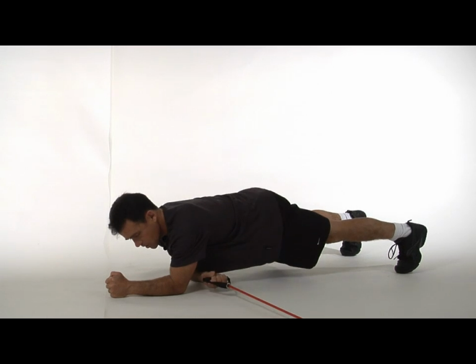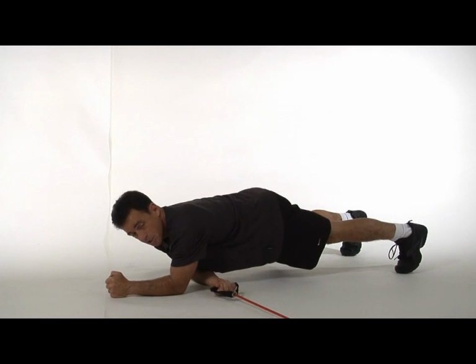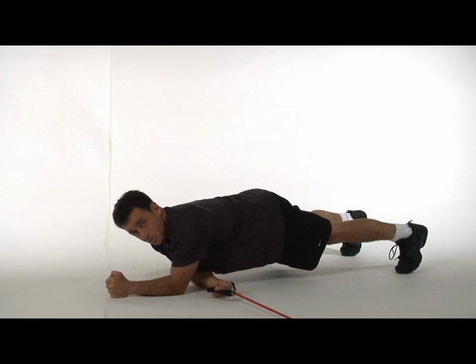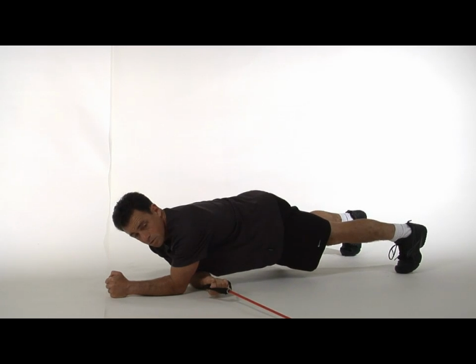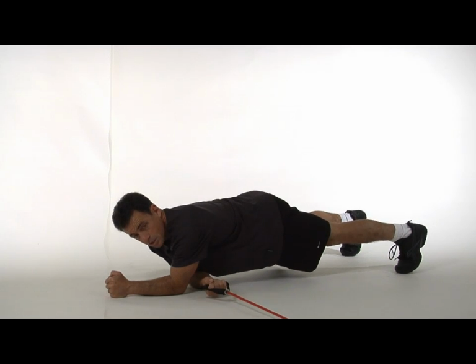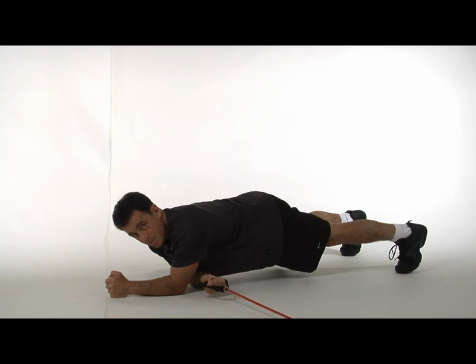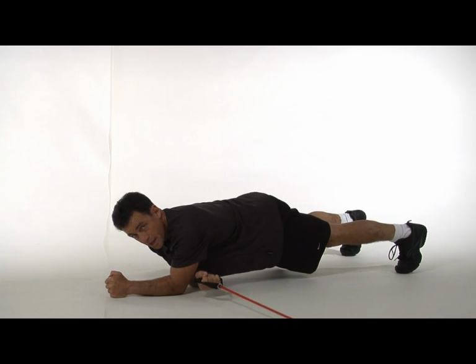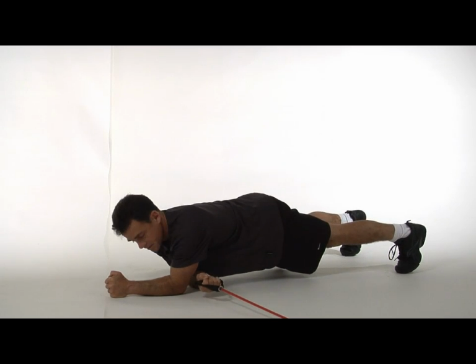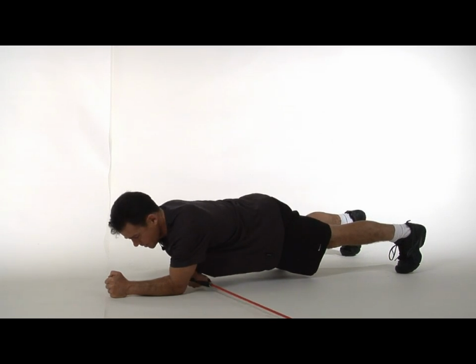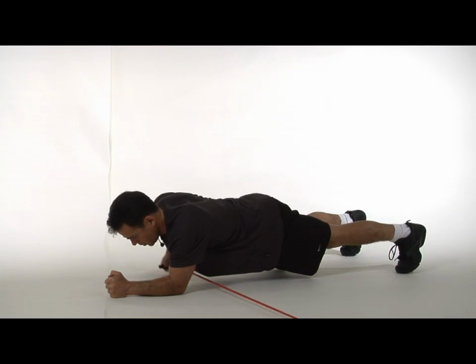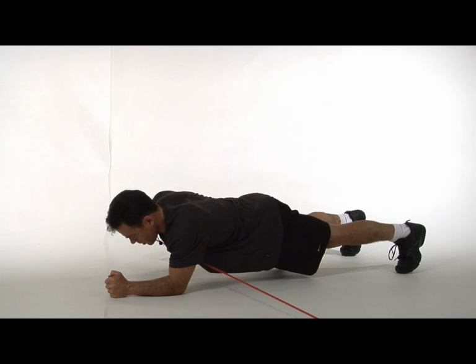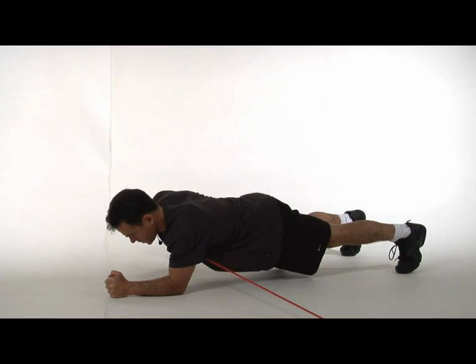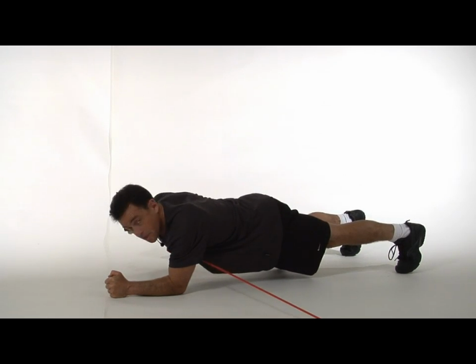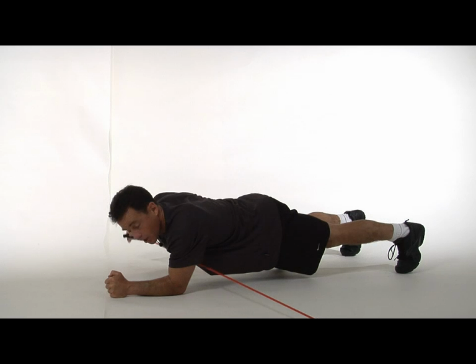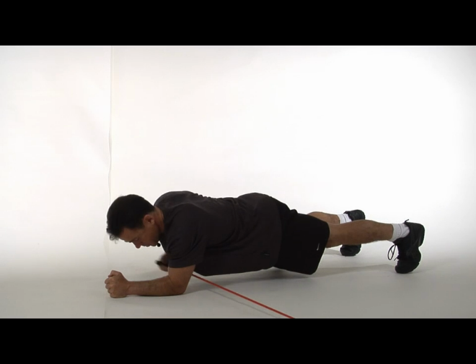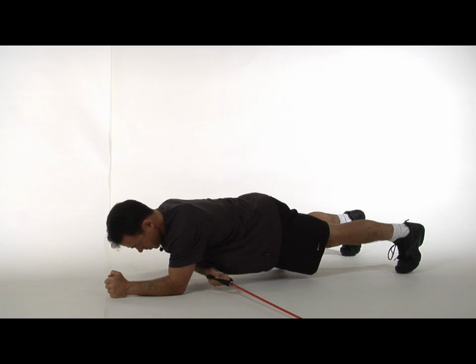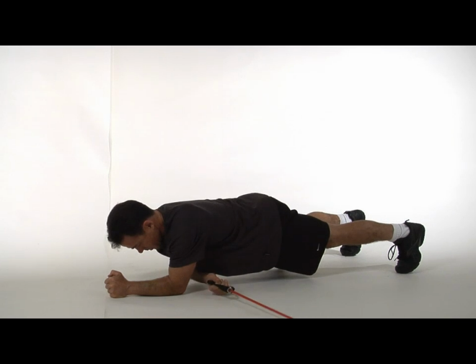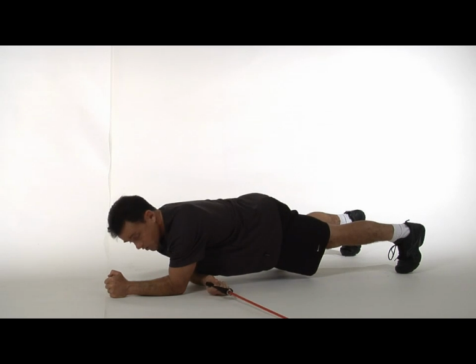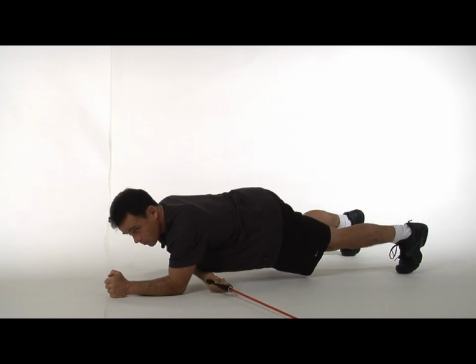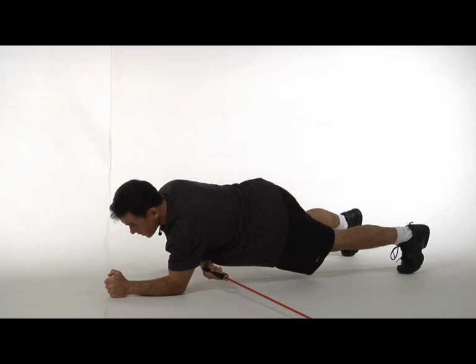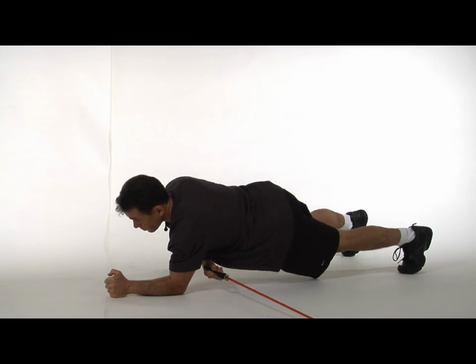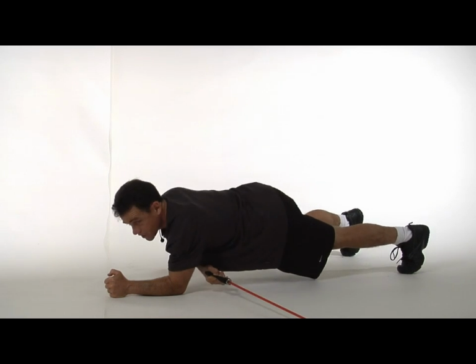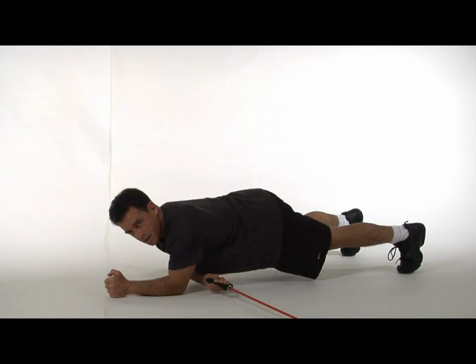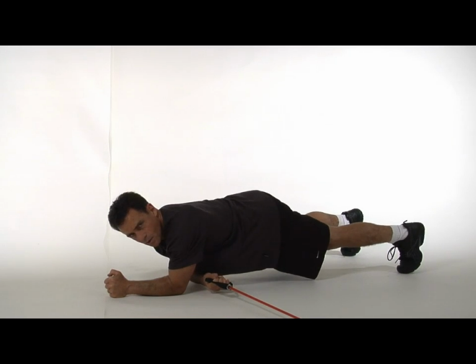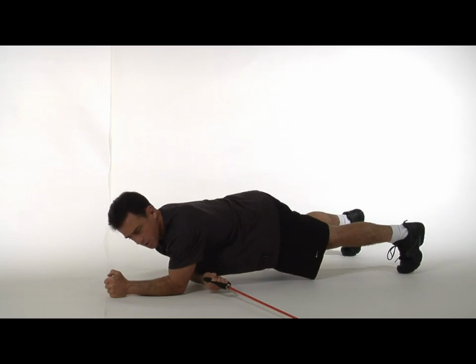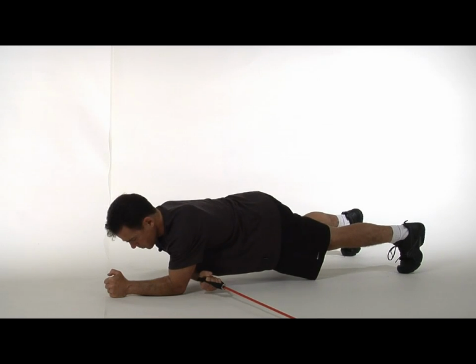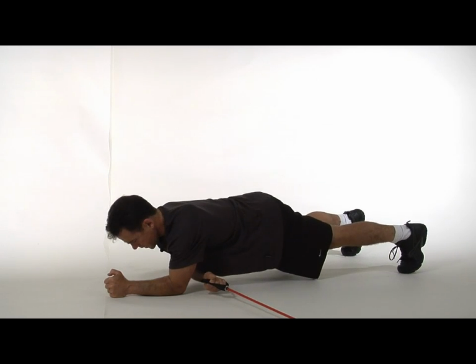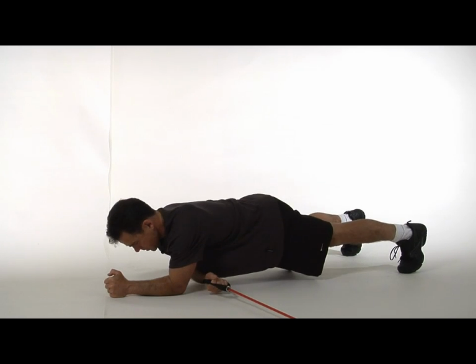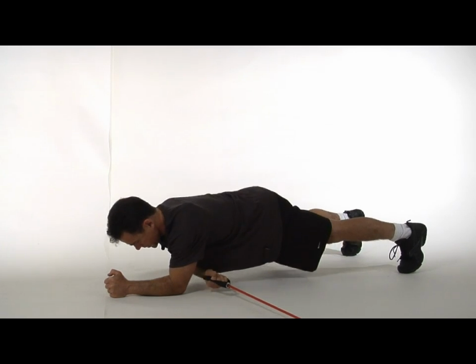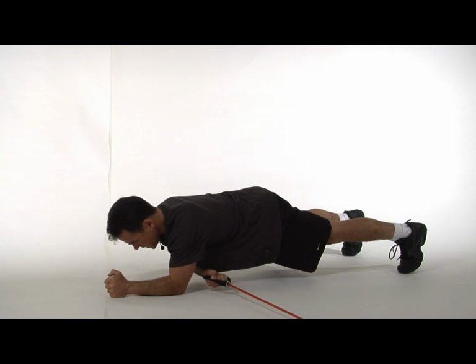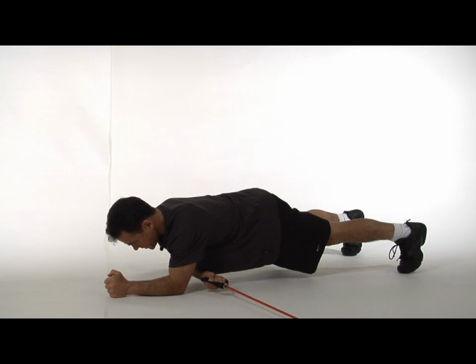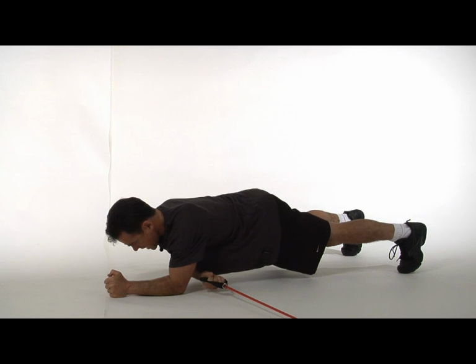Reach through, grabbing the band, and pull across and underneath the body. Make sure that your body doesn't rotate in any way when doing the plank, but stays facing down.